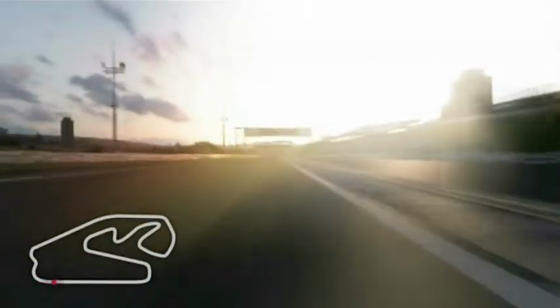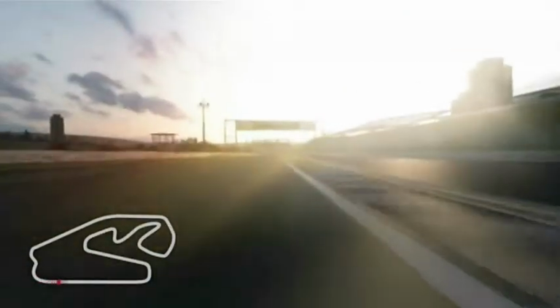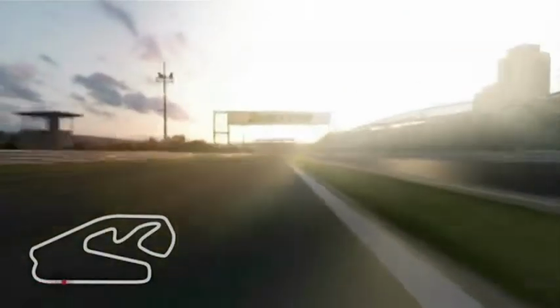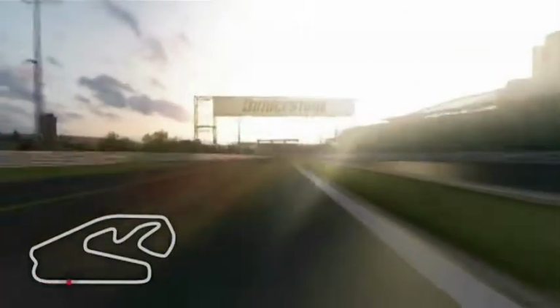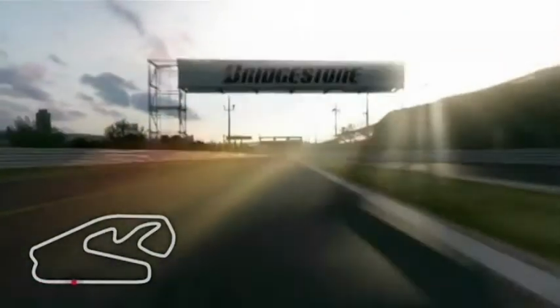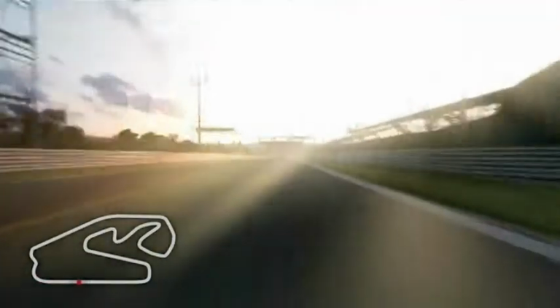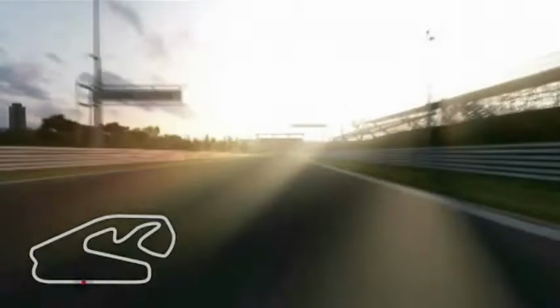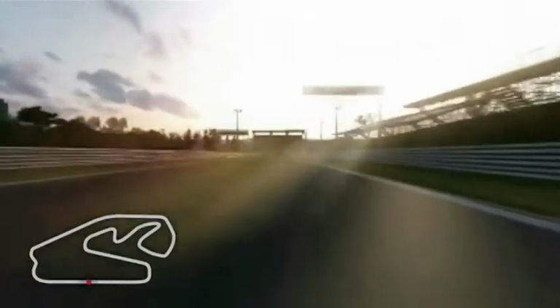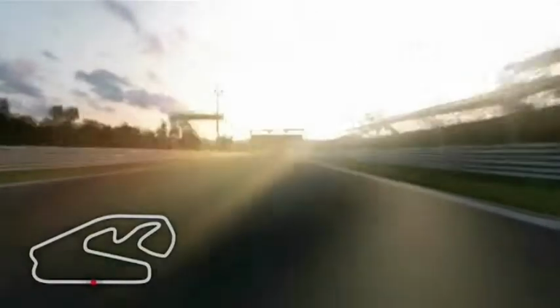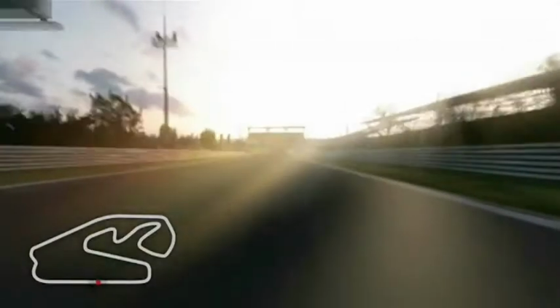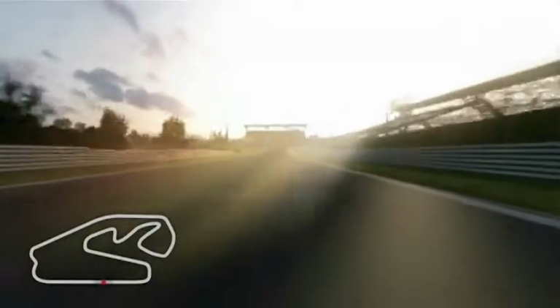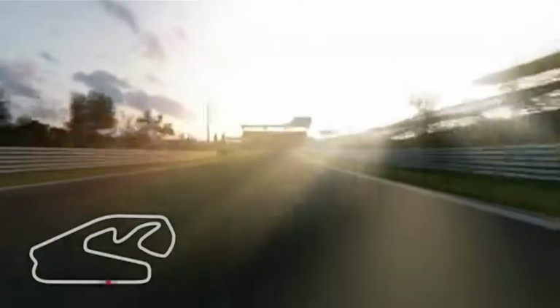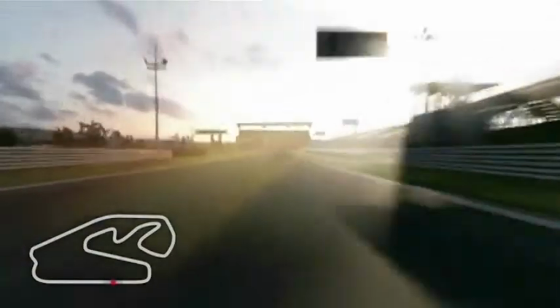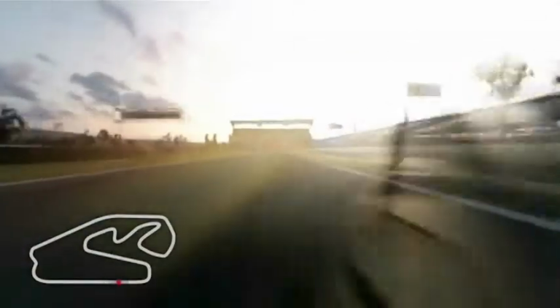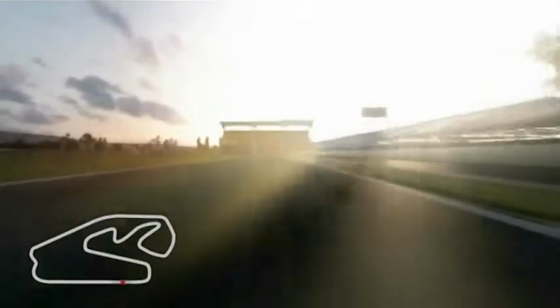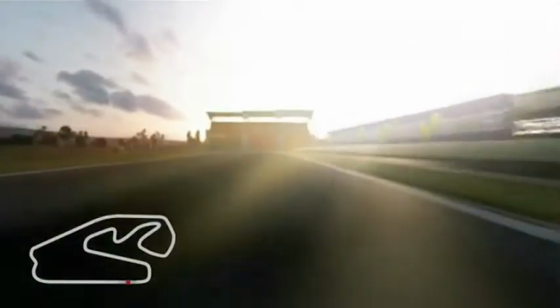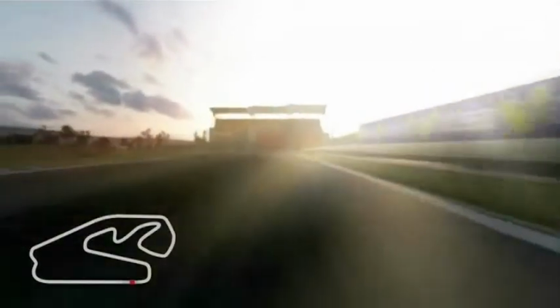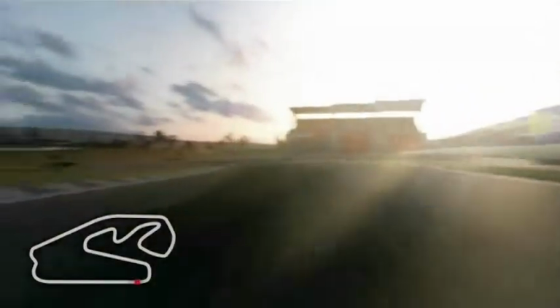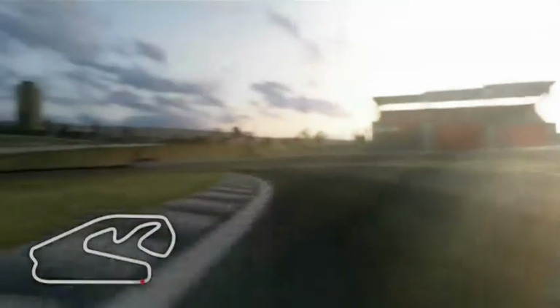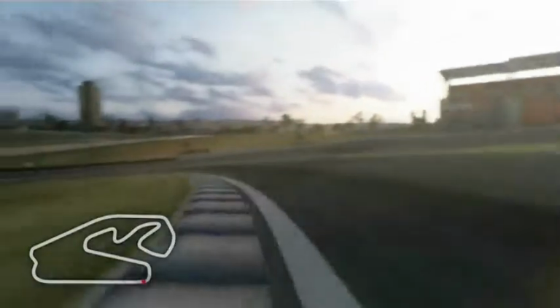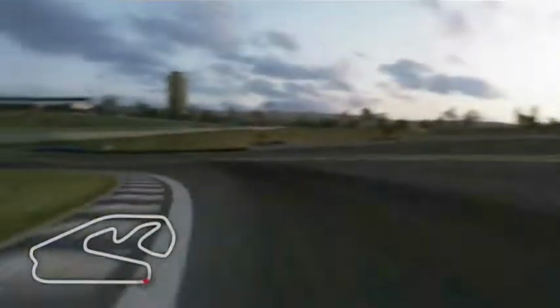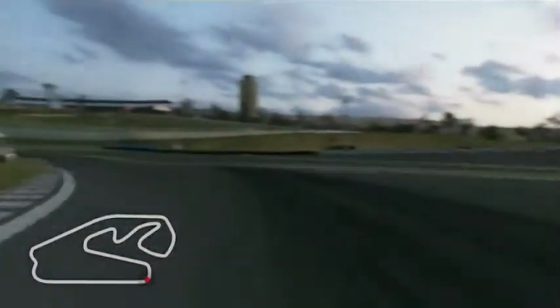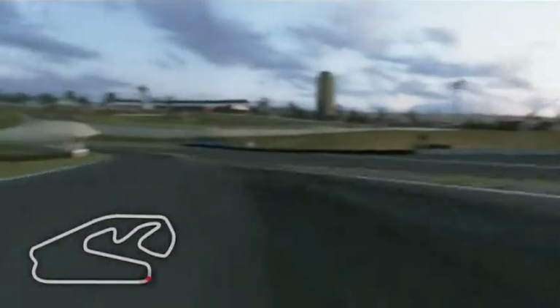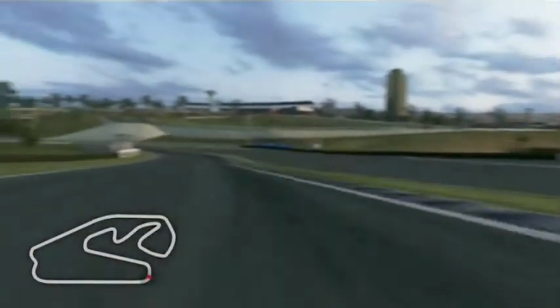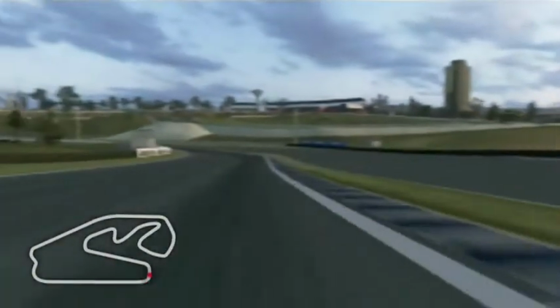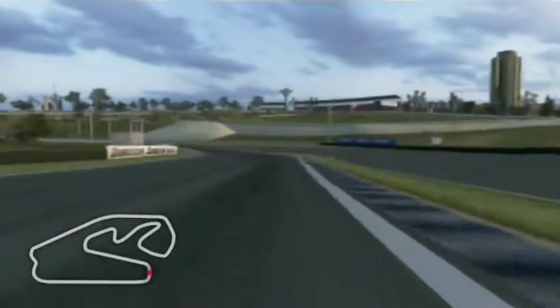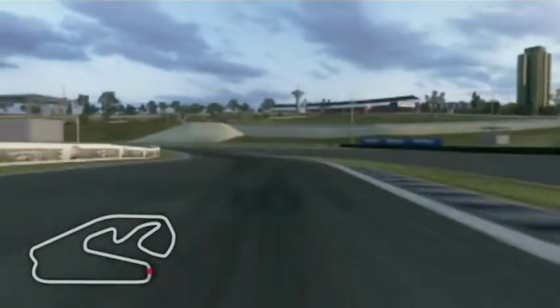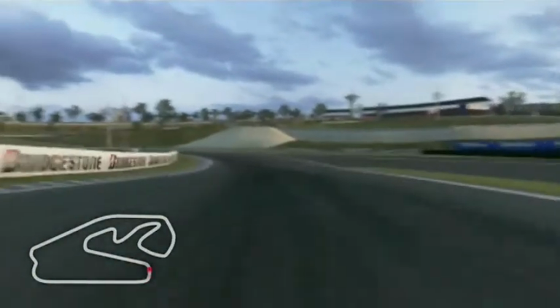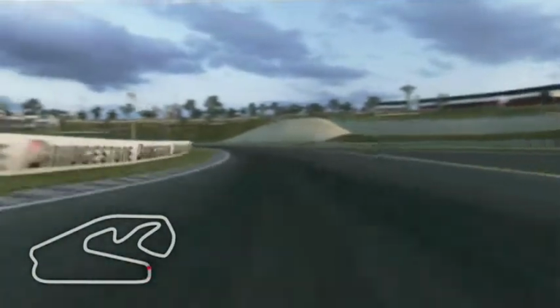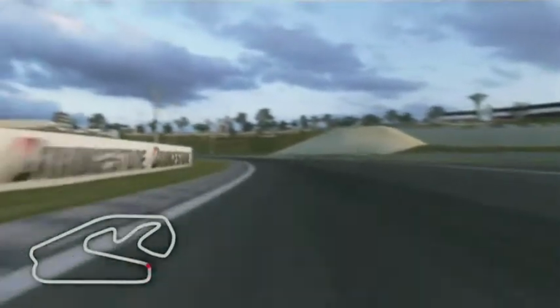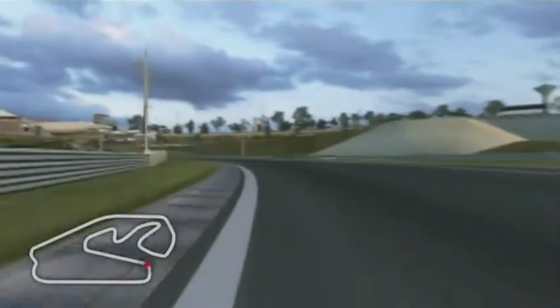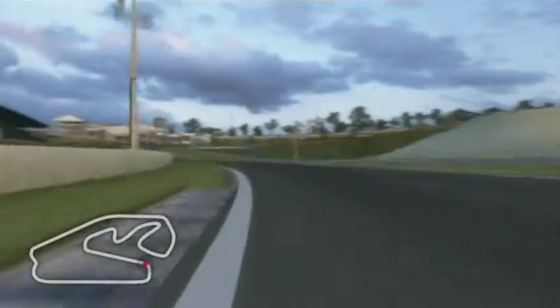Second and second gear corner, we go up to seventh gear, long straight. And braking into a third gear corner, very tricky again because it's bumpy and not a lot of grip.